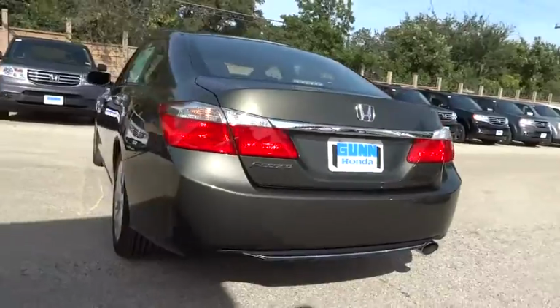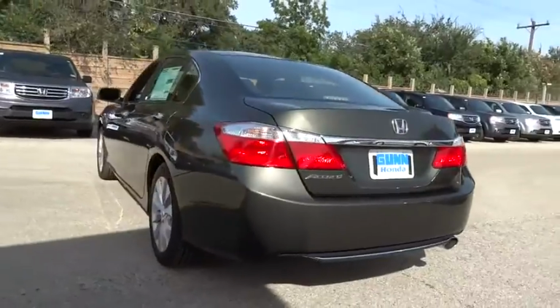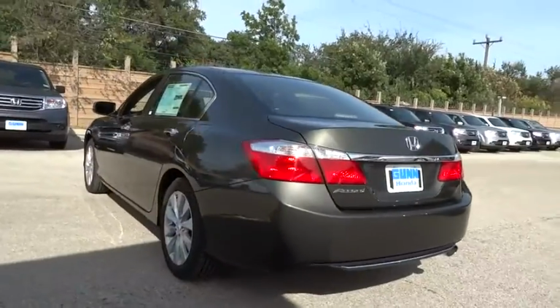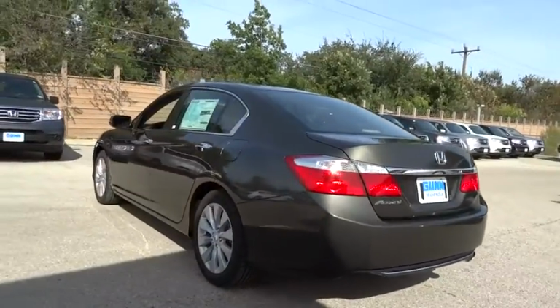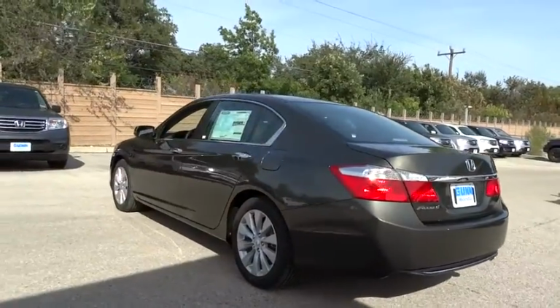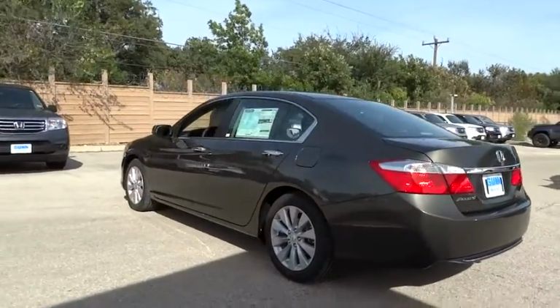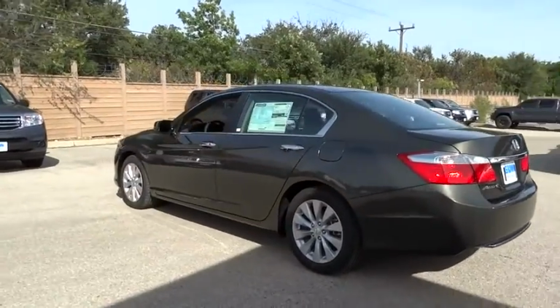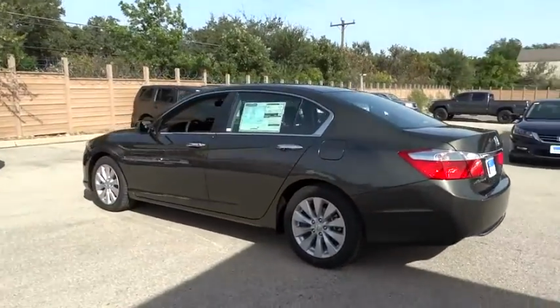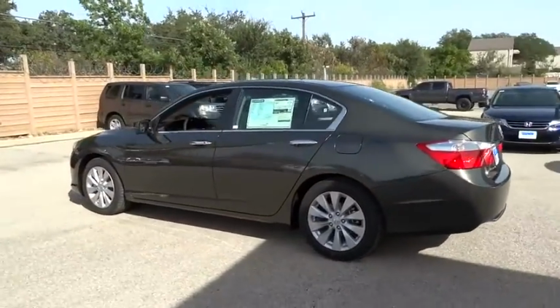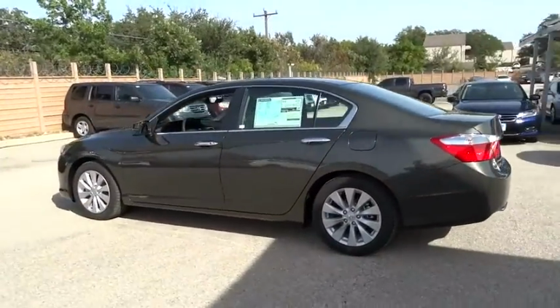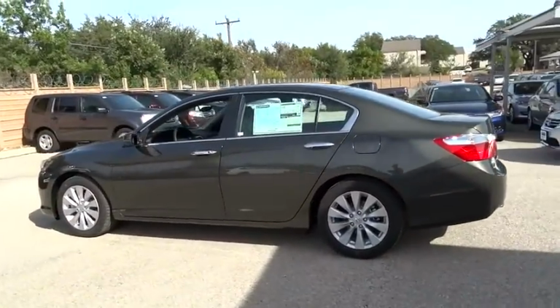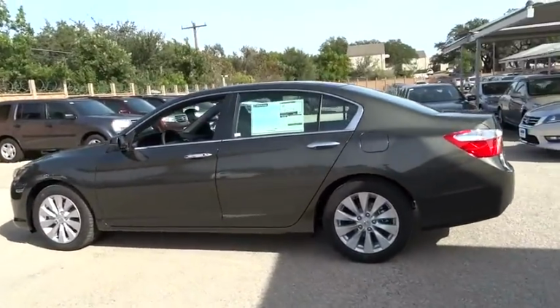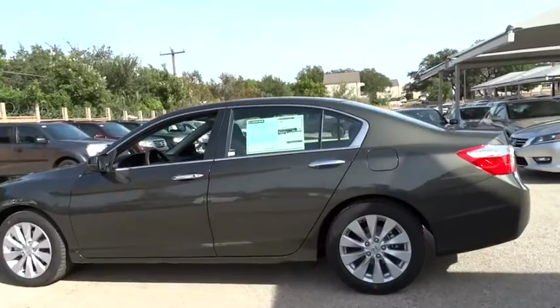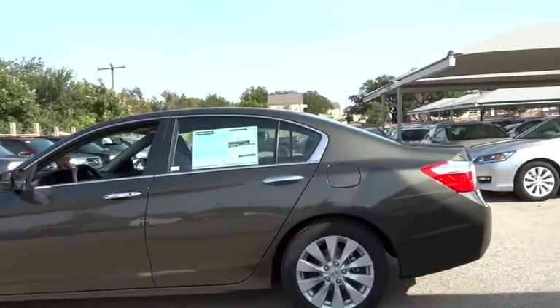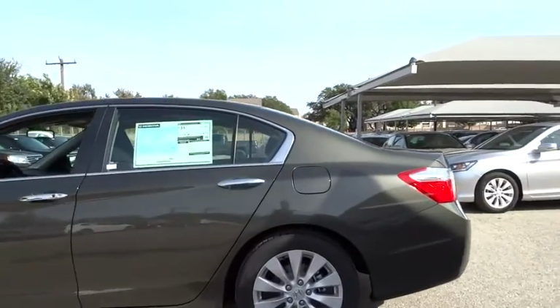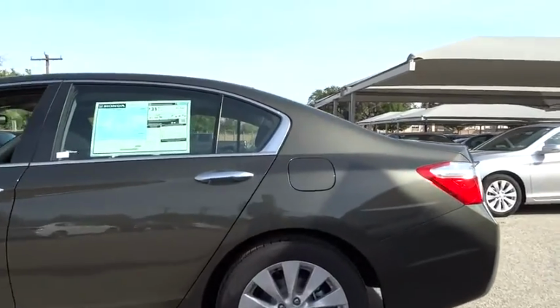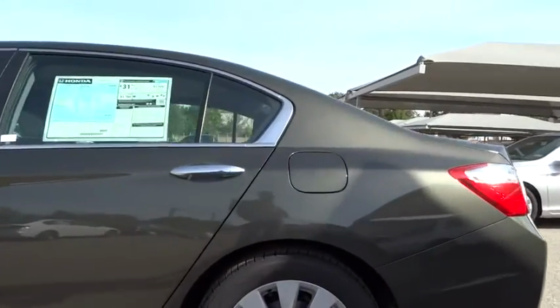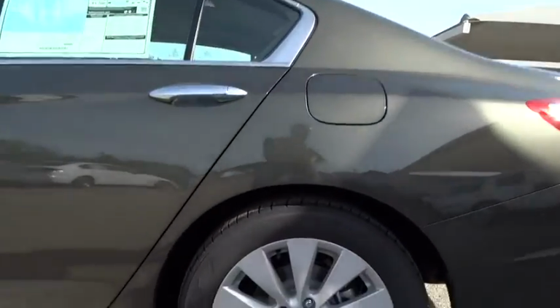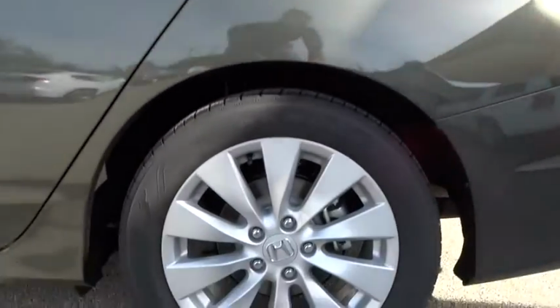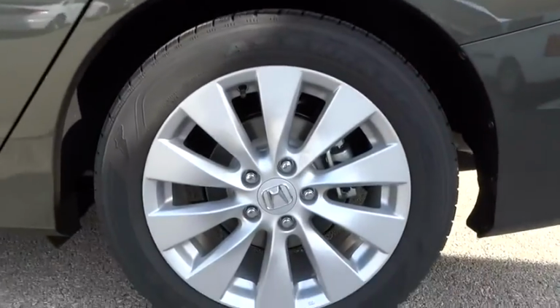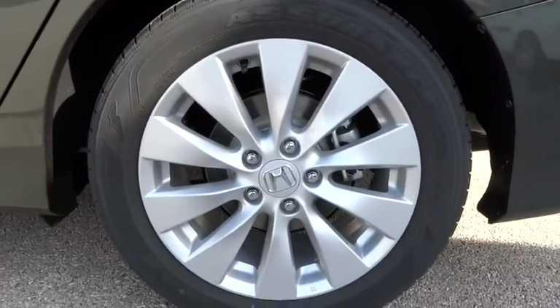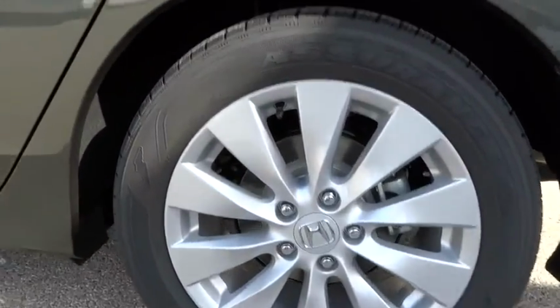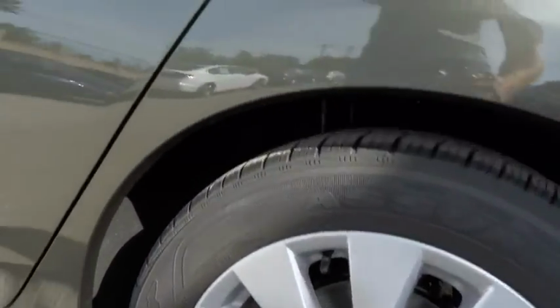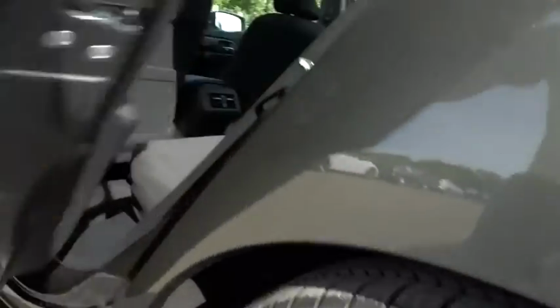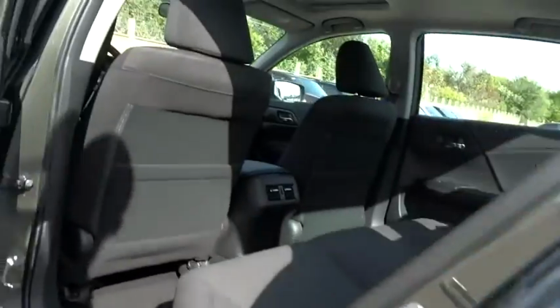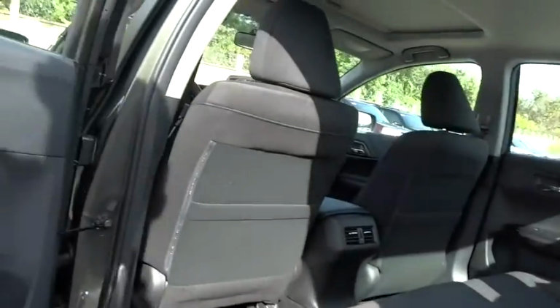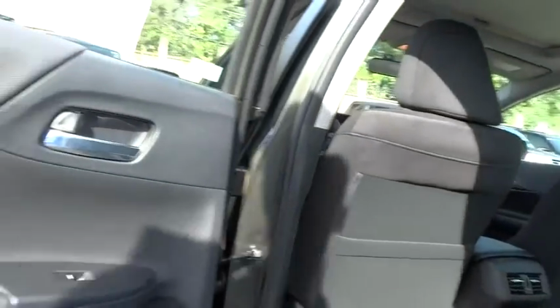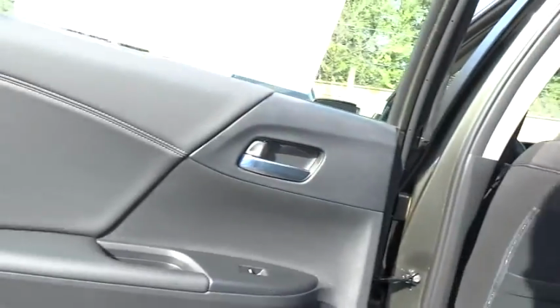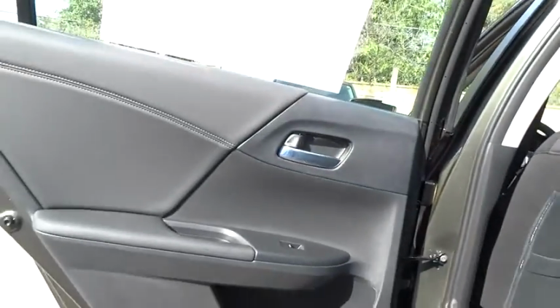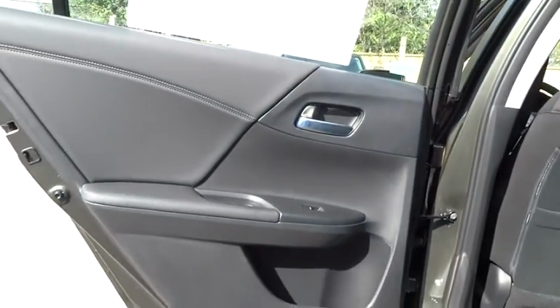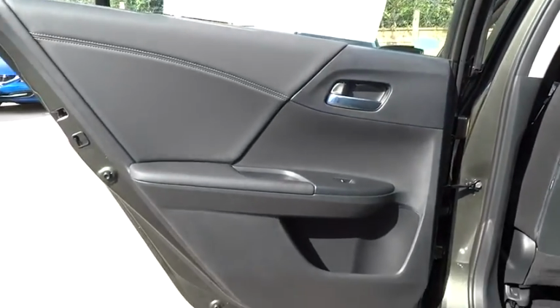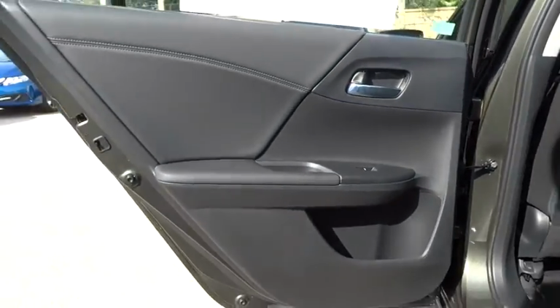Keyless entry, floor mats, aluminum wheels, four-wheel disc brakes, FWD, climate control, AM-FM stereo radio, rear defrost, fog lamp, trip computer, MP3 player, and CD player.